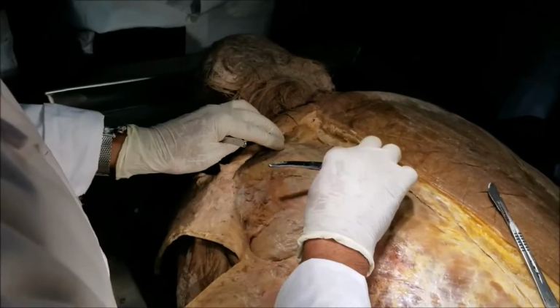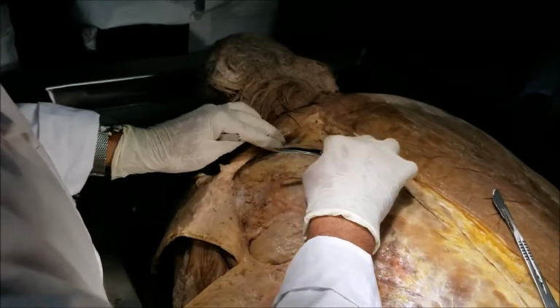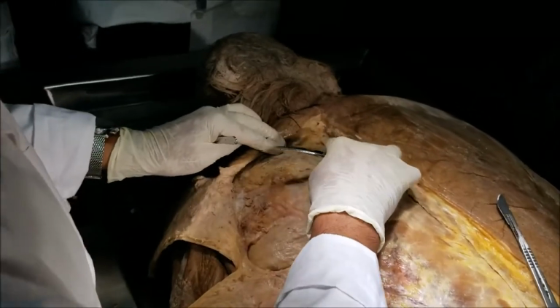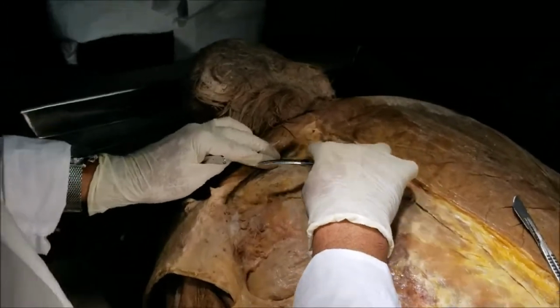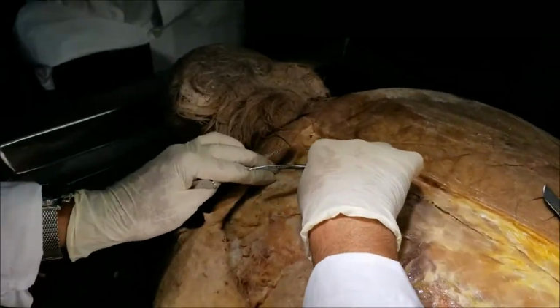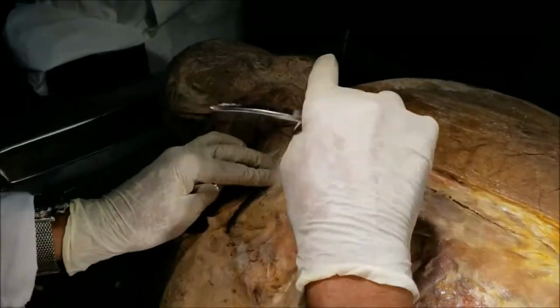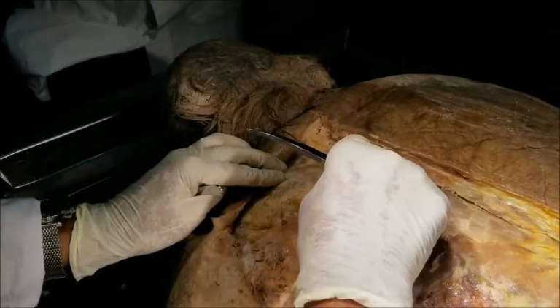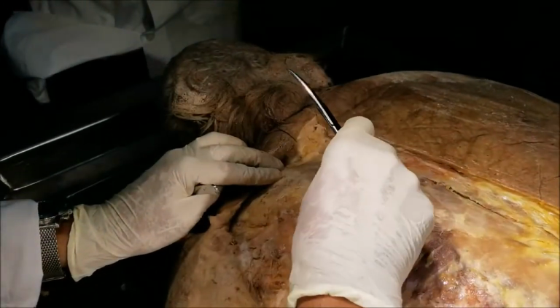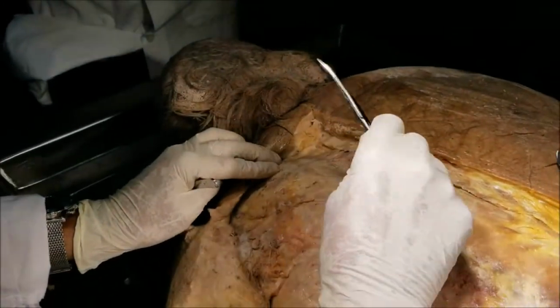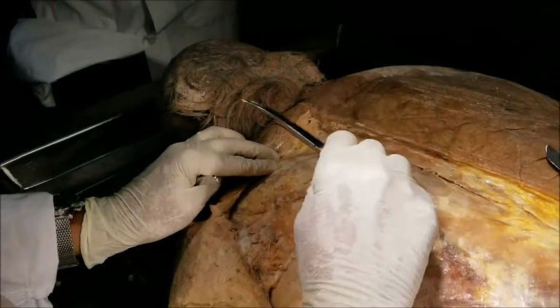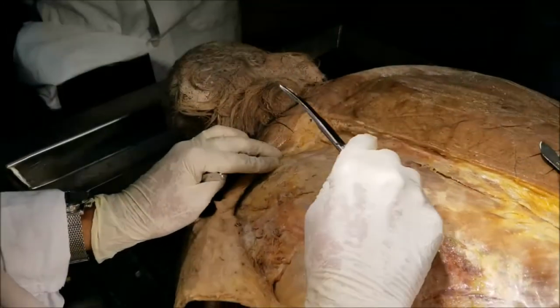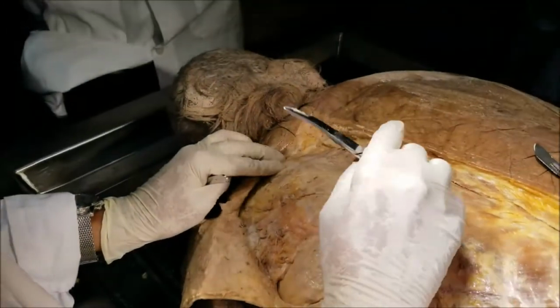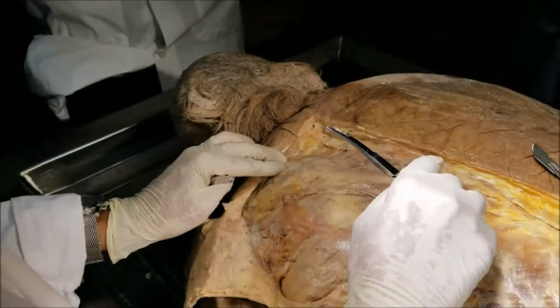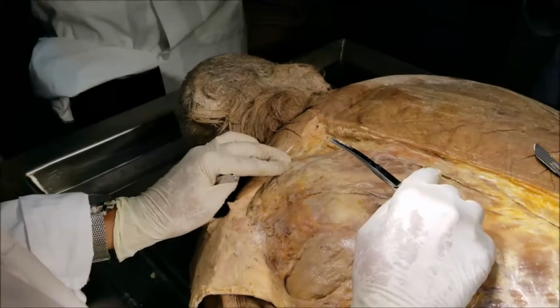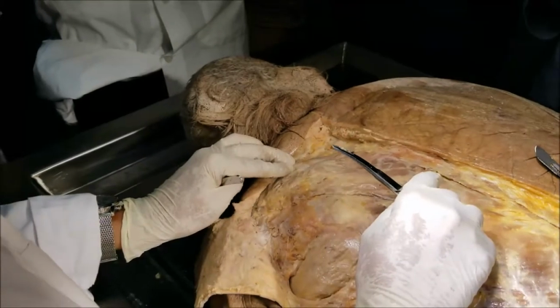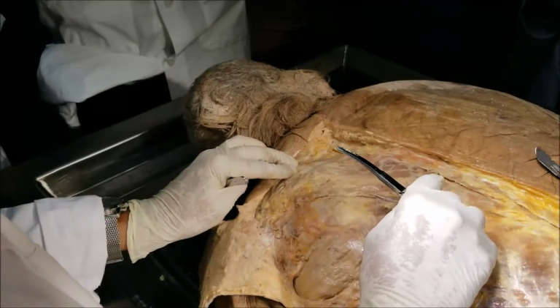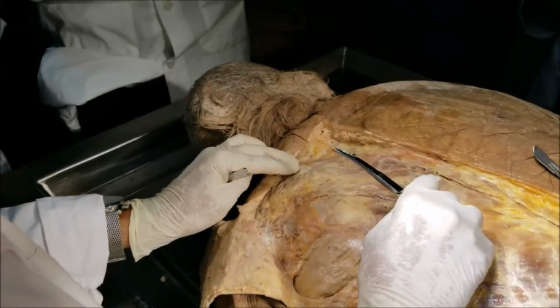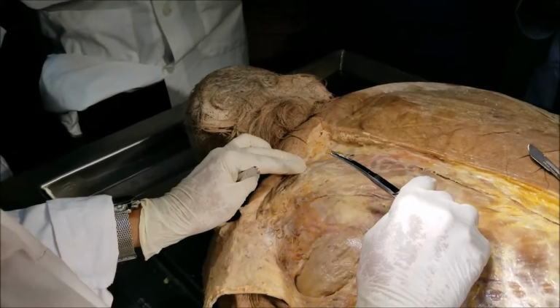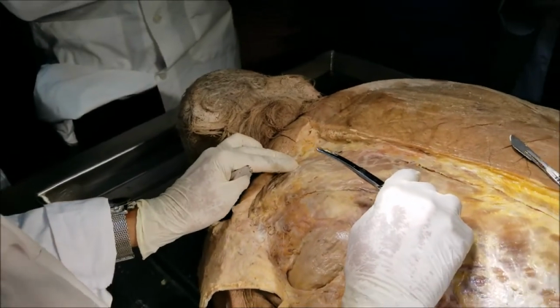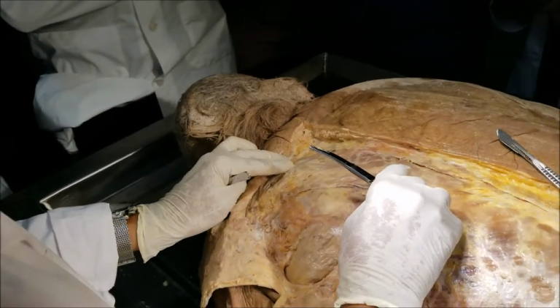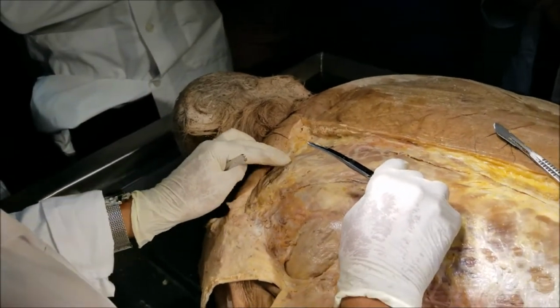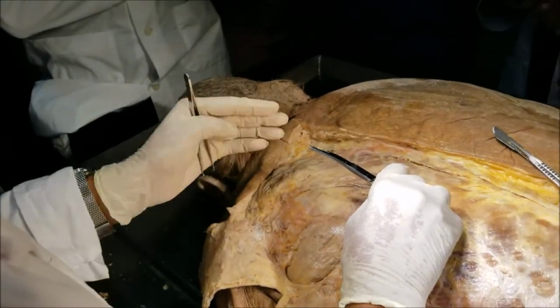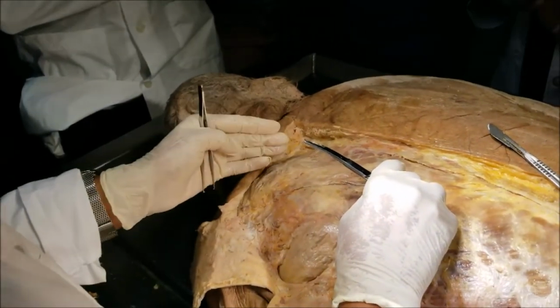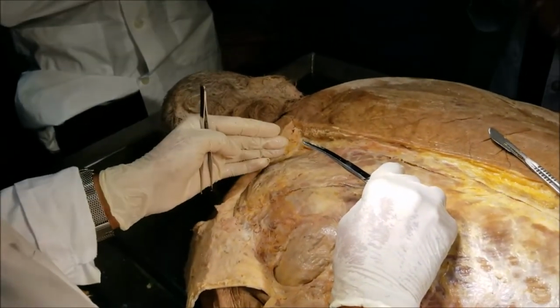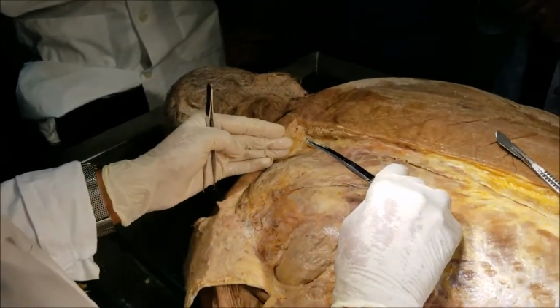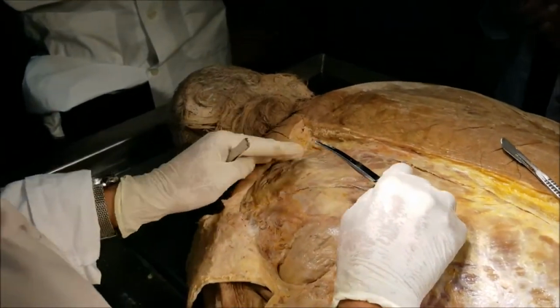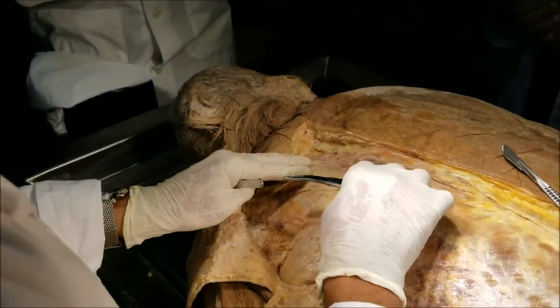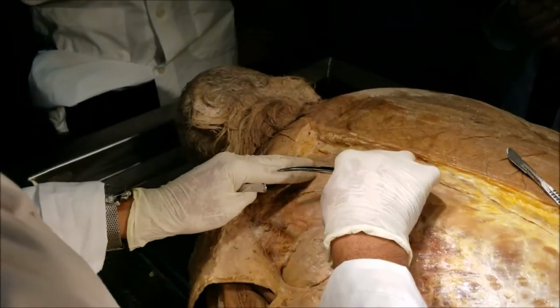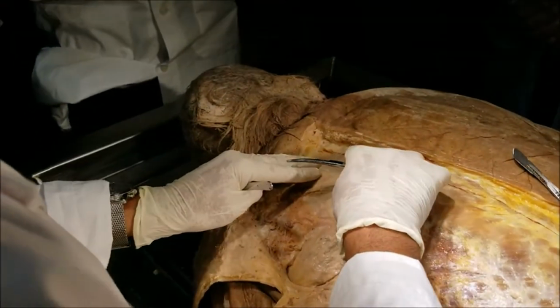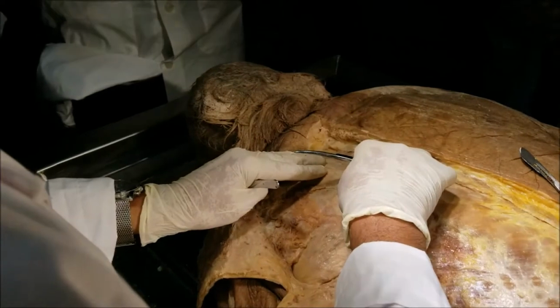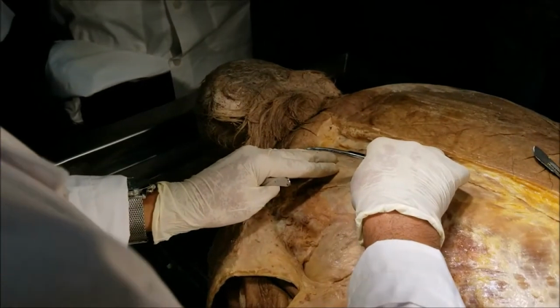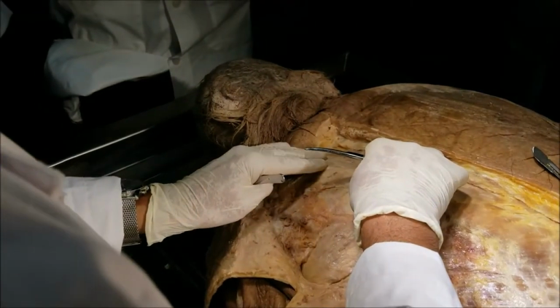Reason number two is they are not supplied by the dorsal rami of spinal nerves. Instead, they are supplied by the brachial plexus, which is the ventral rami of spinal nerves. So therefore, they are not the true back muscles.